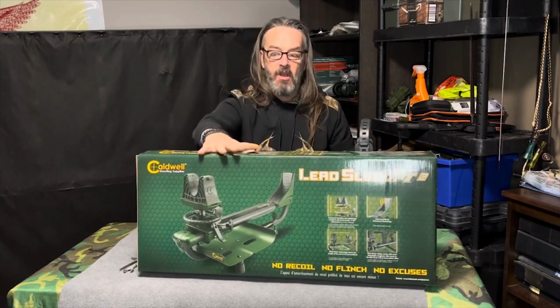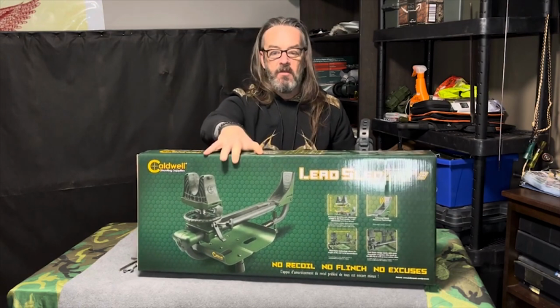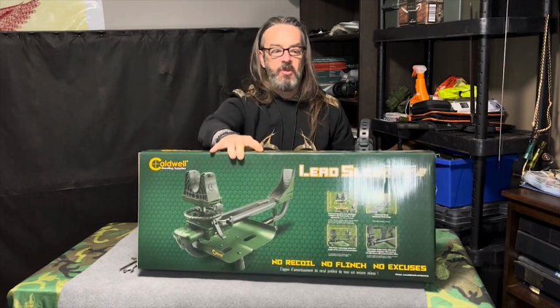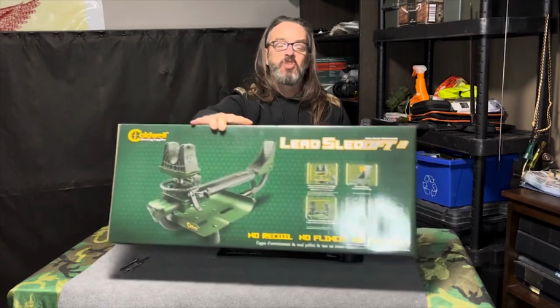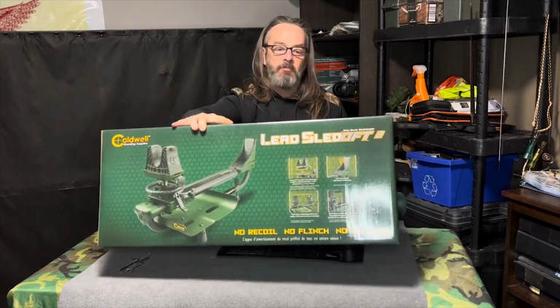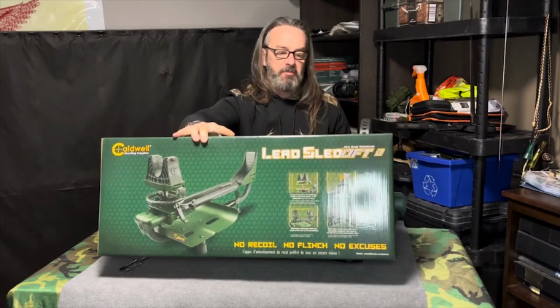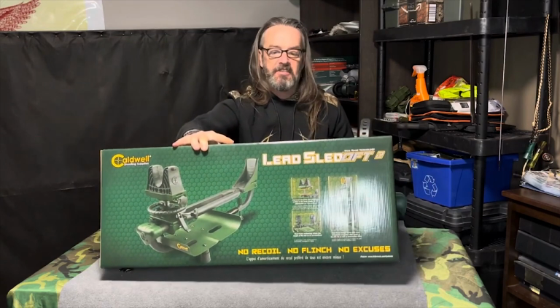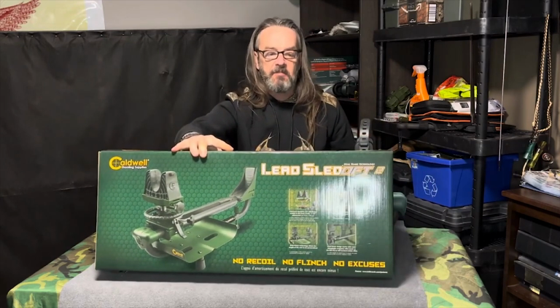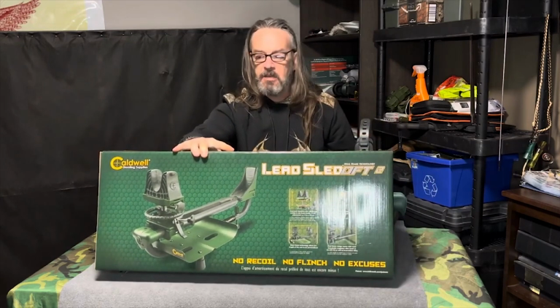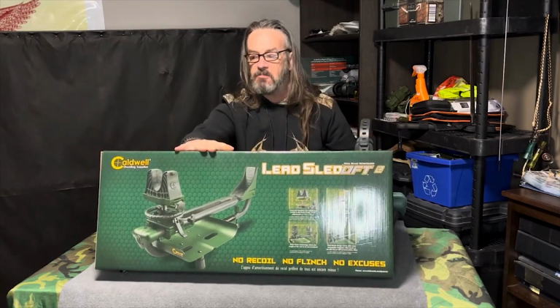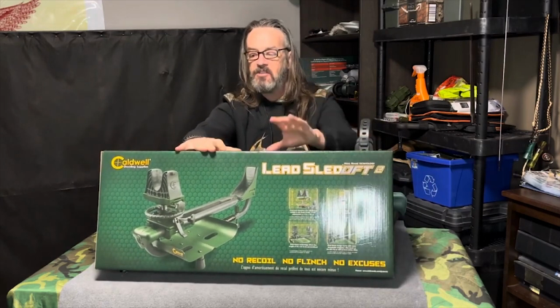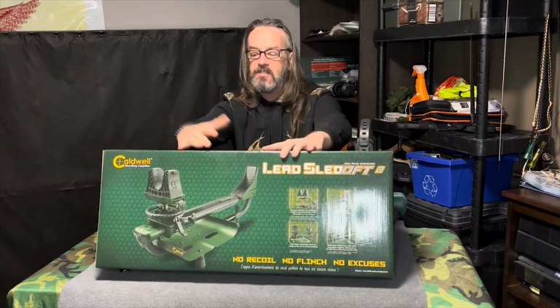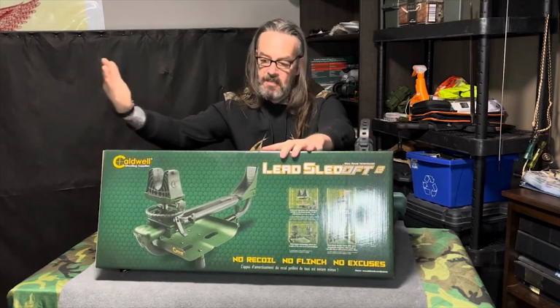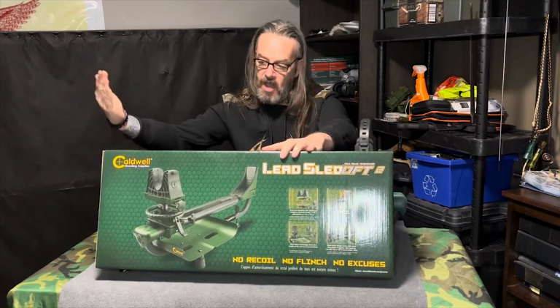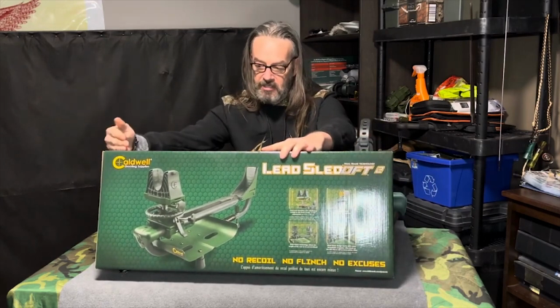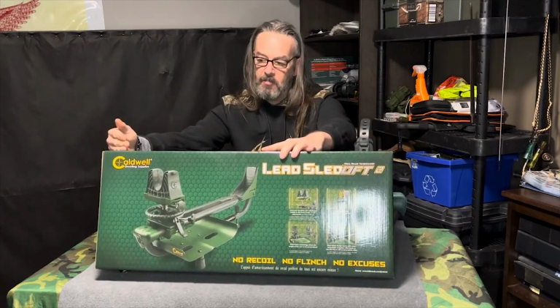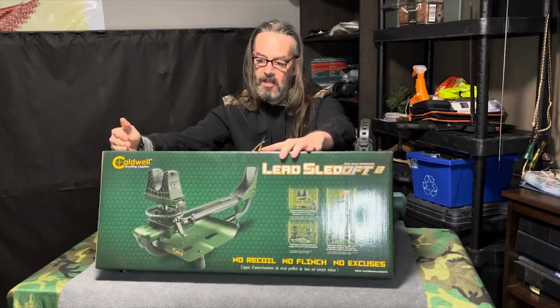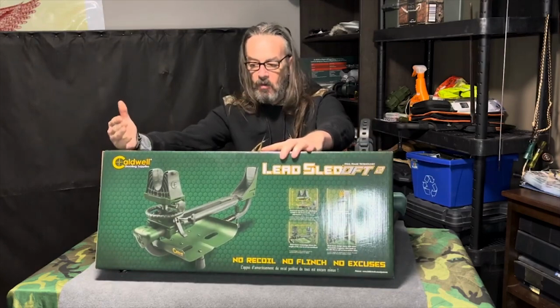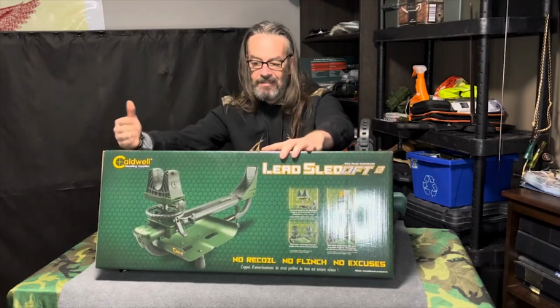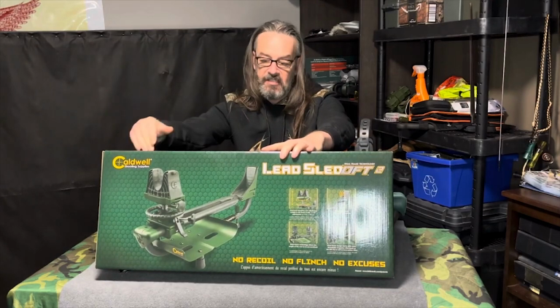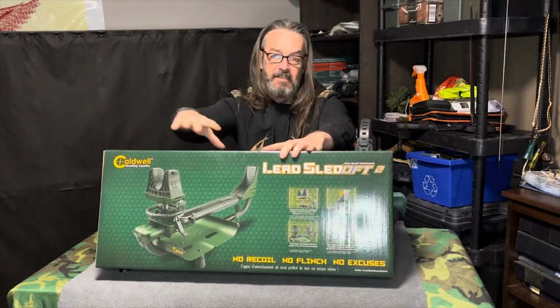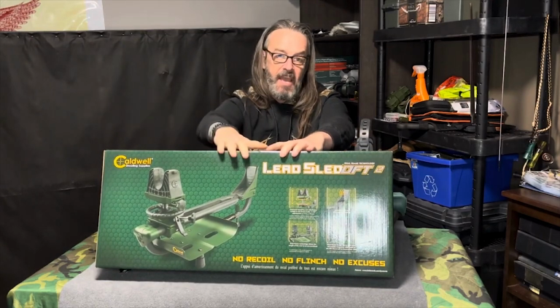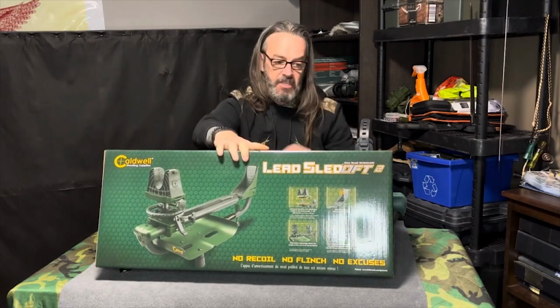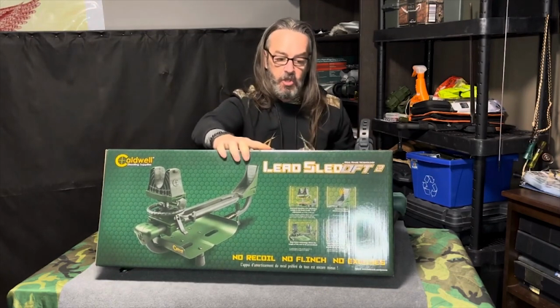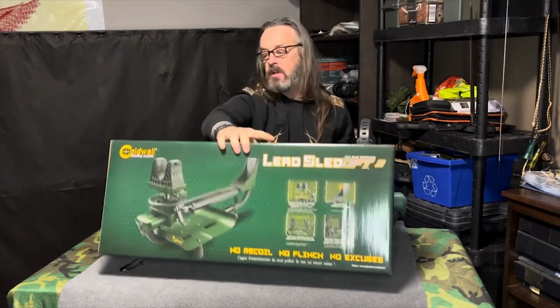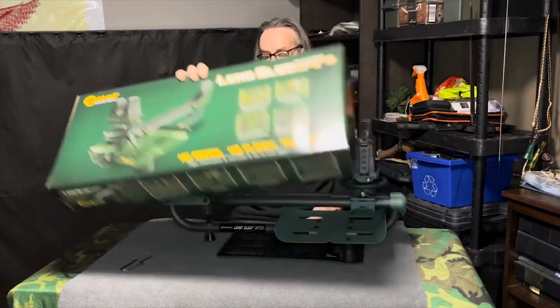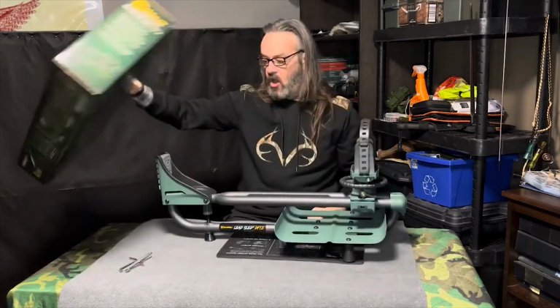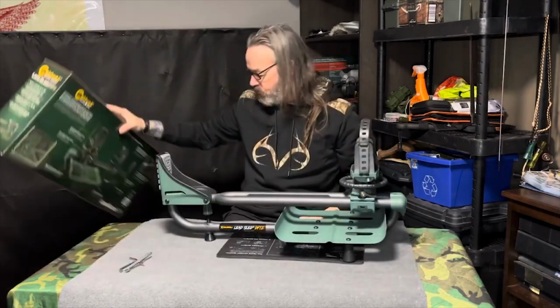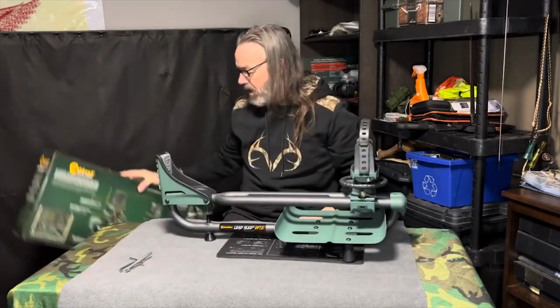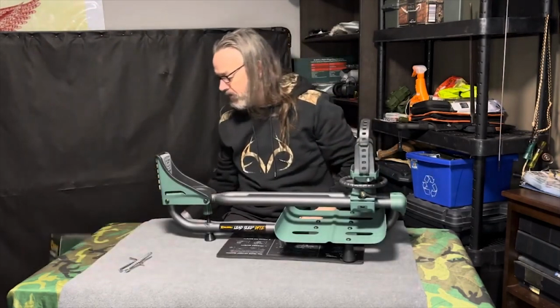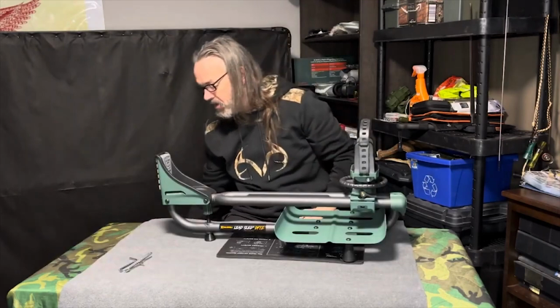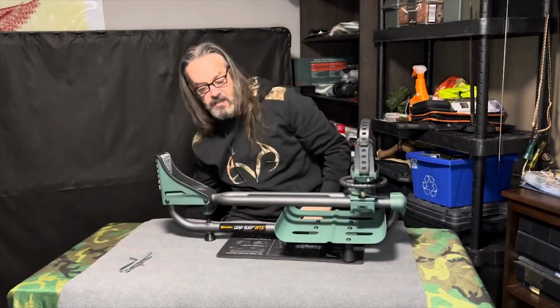So we're going to do a virtual unbox because this thing comes in many pieces. But as you can see, I picked up a Caldwell Lead Sled DFT 2. And voila, there it is.